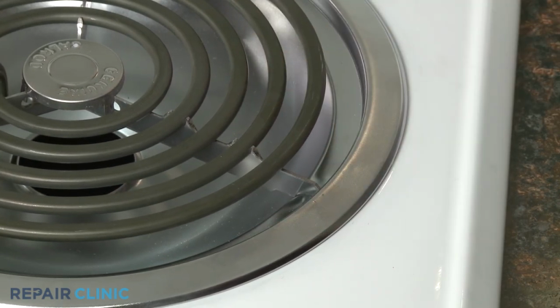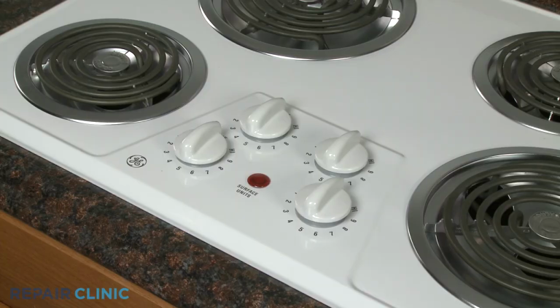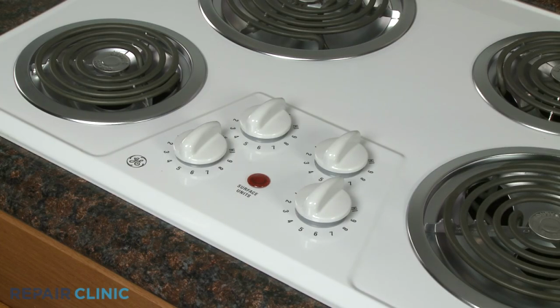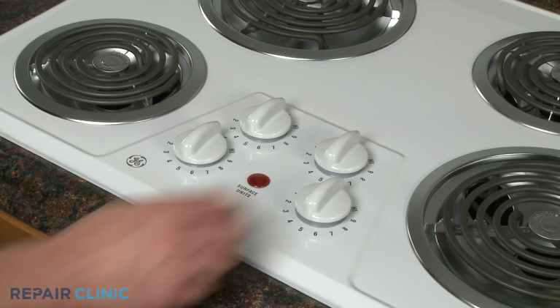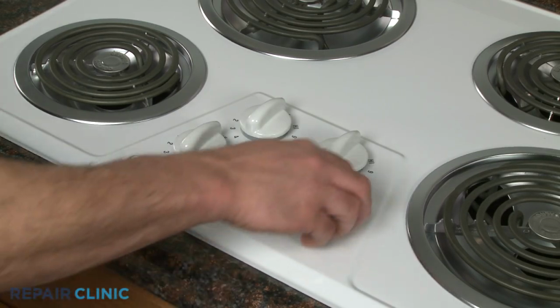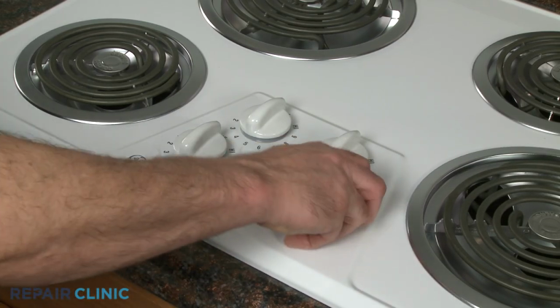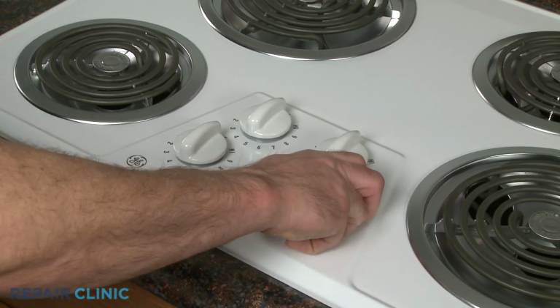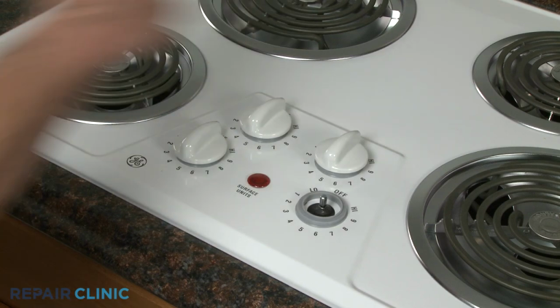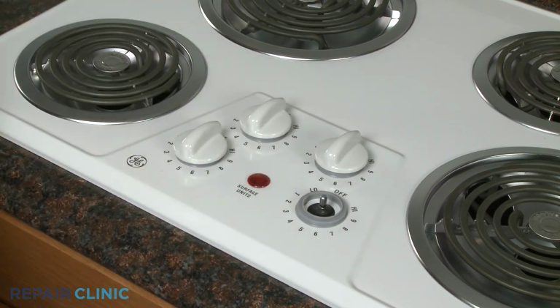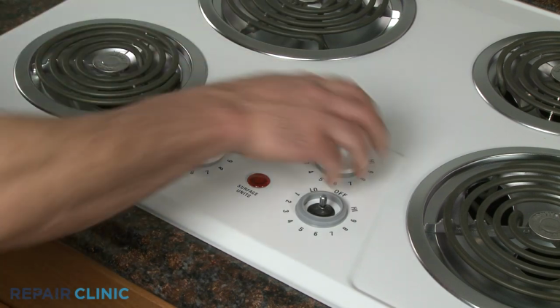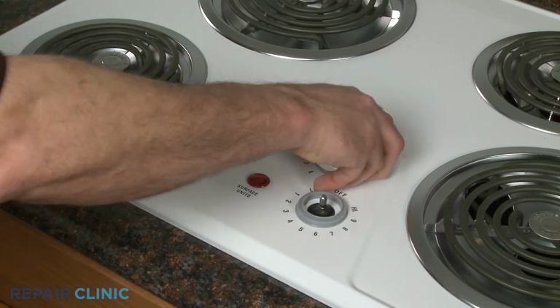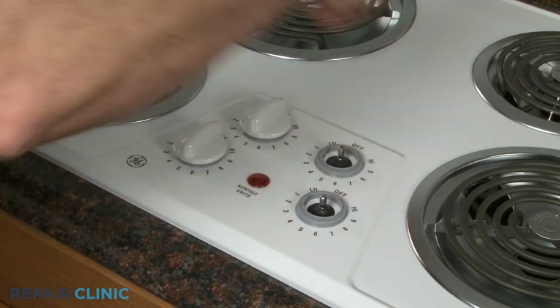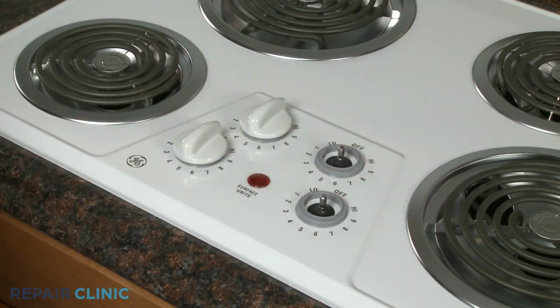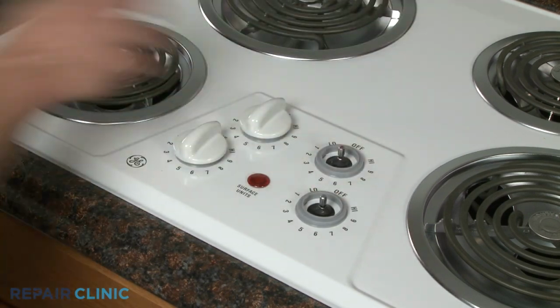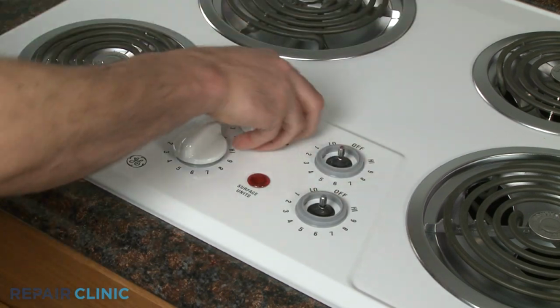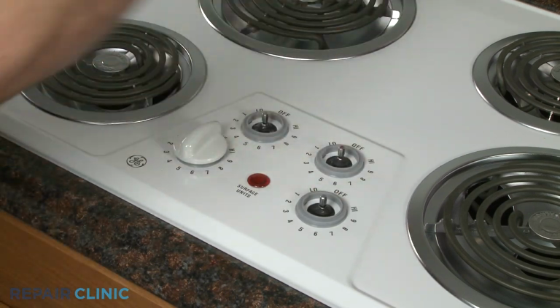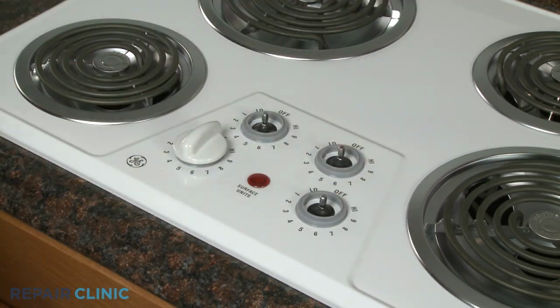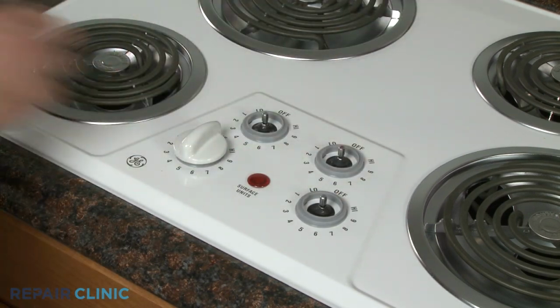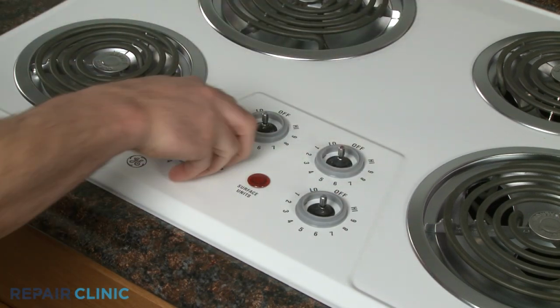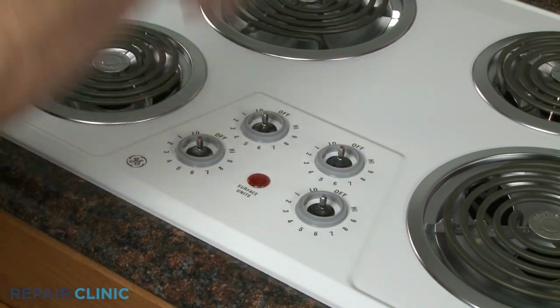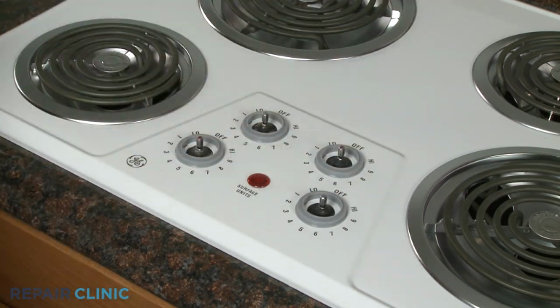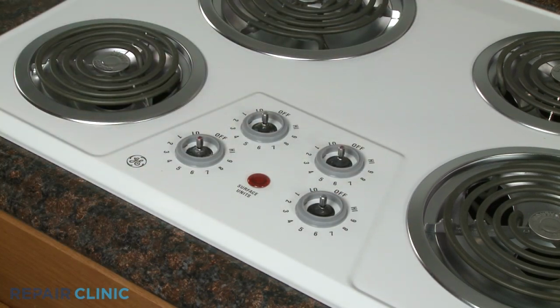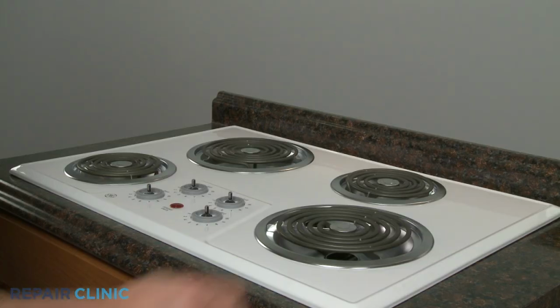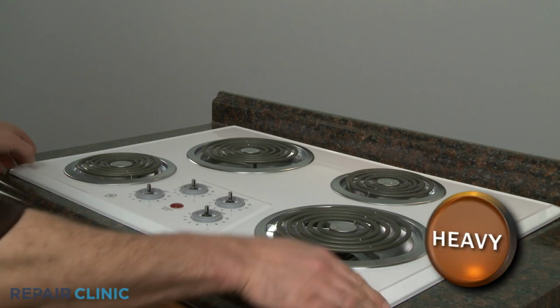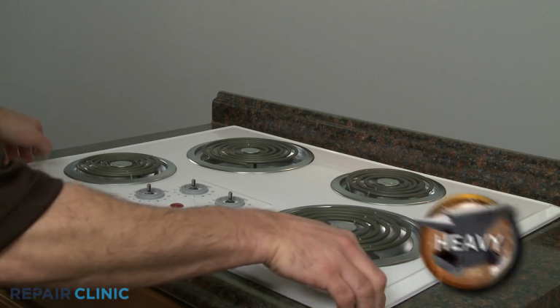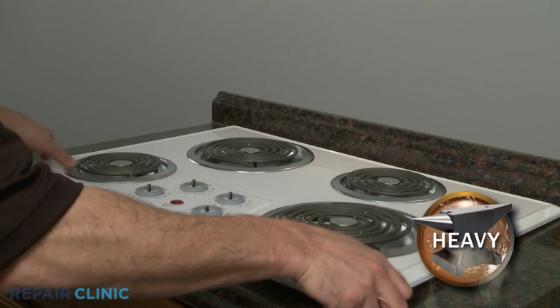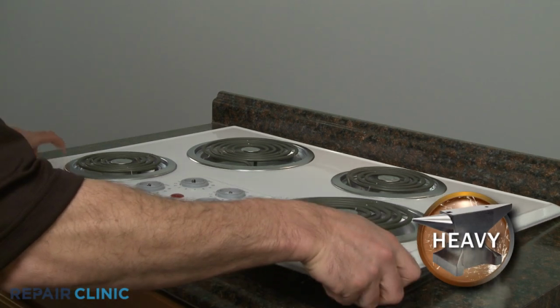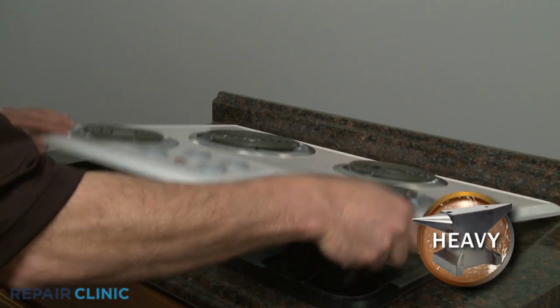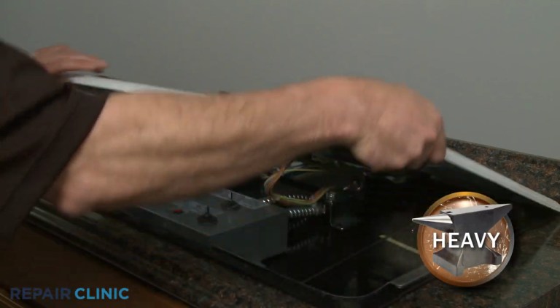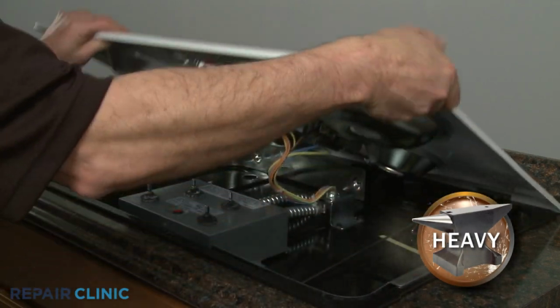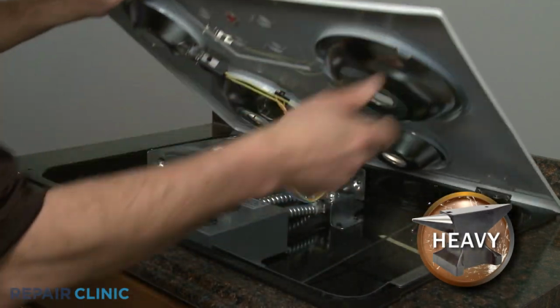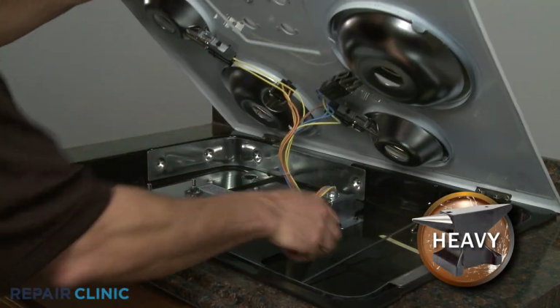To access components under the main top, first remove all four surface element knobs, then lift up the main top and support it.